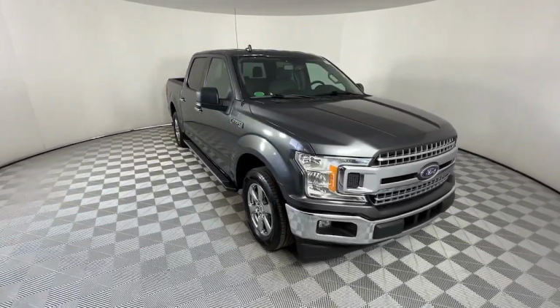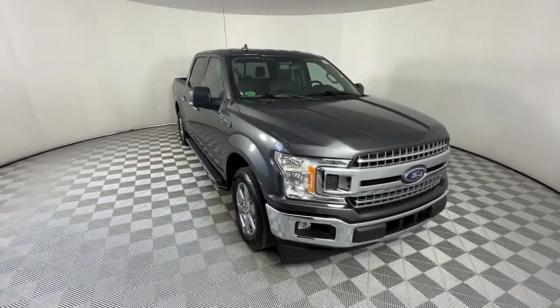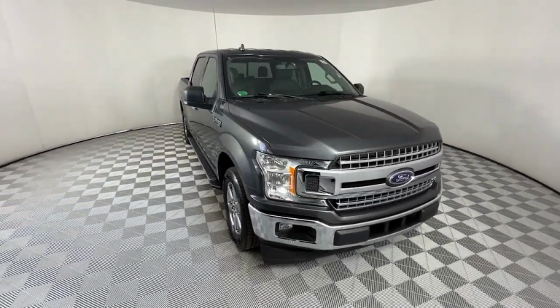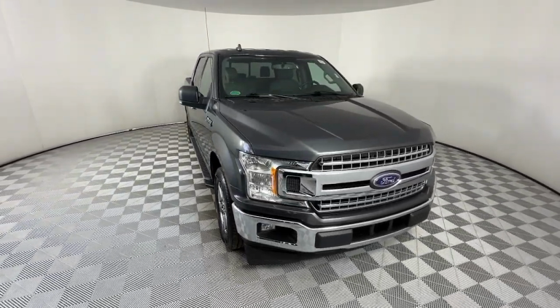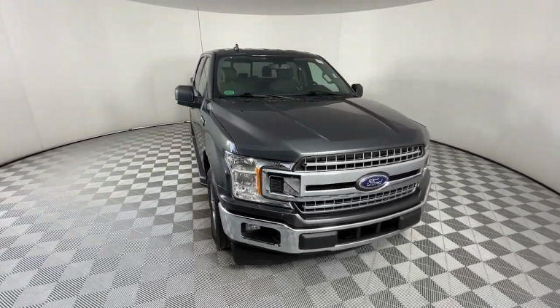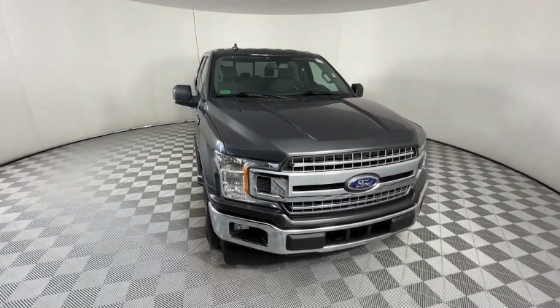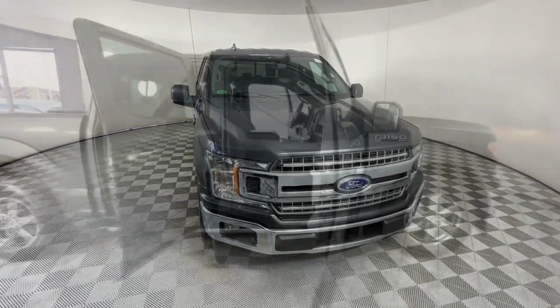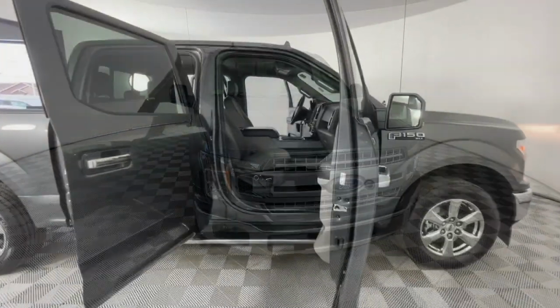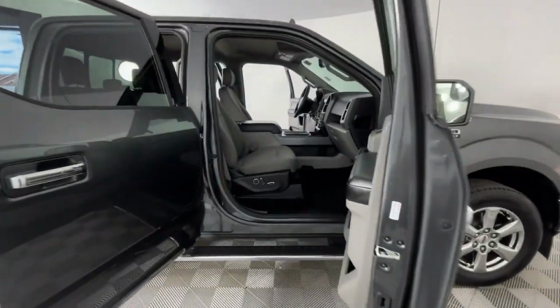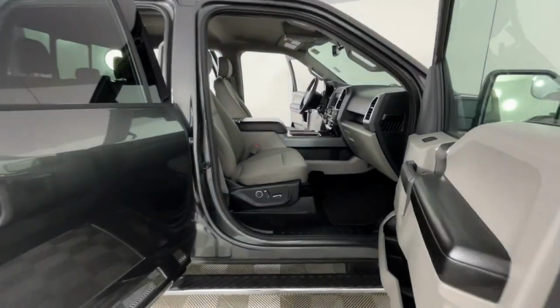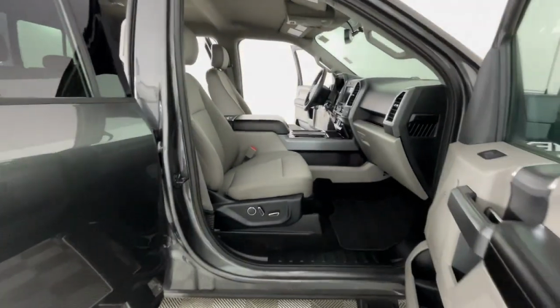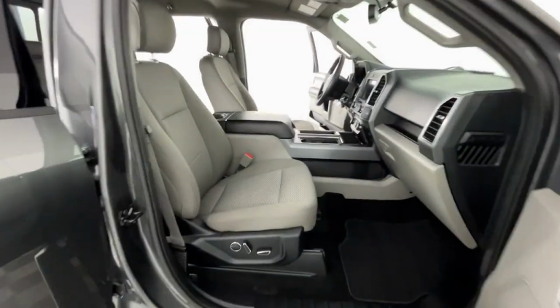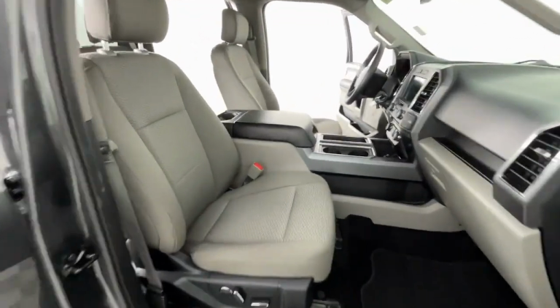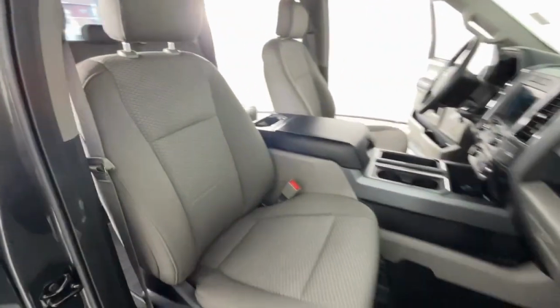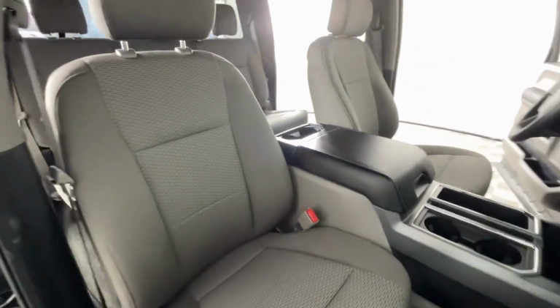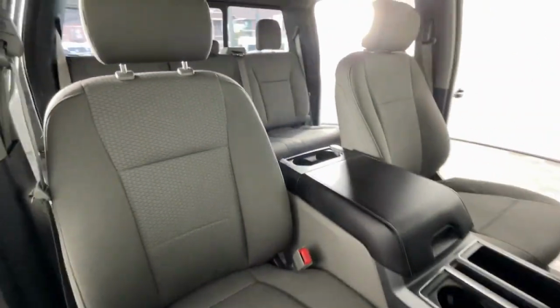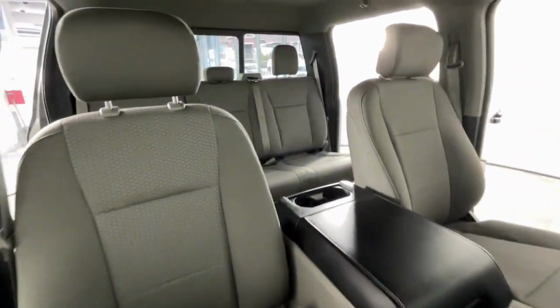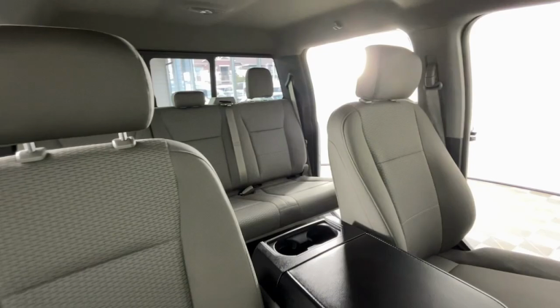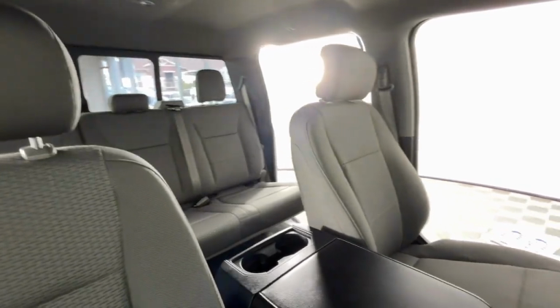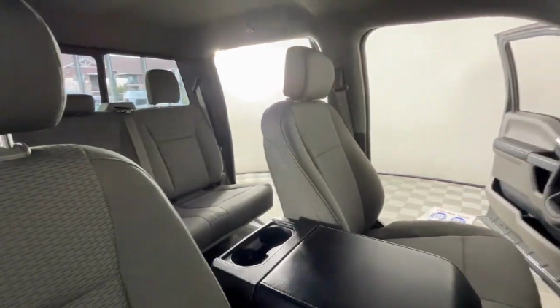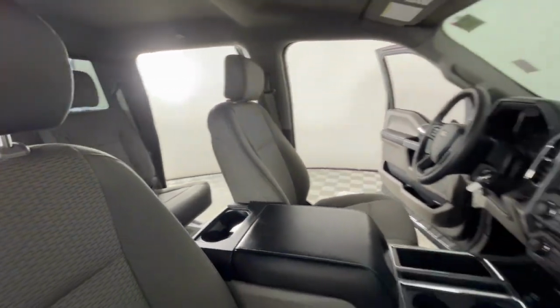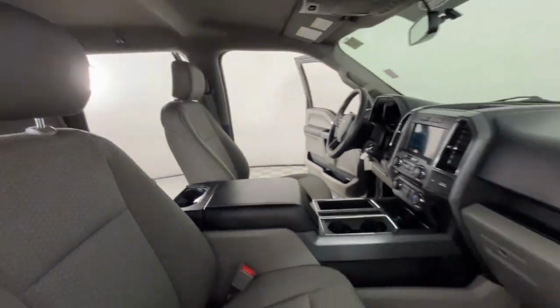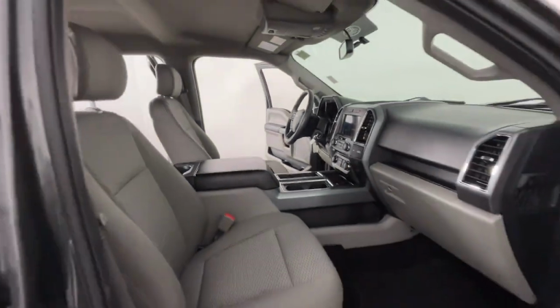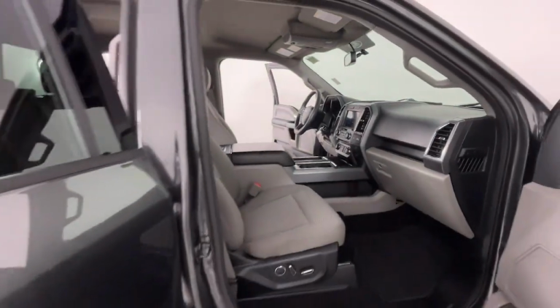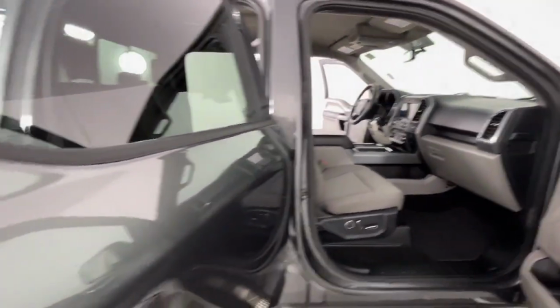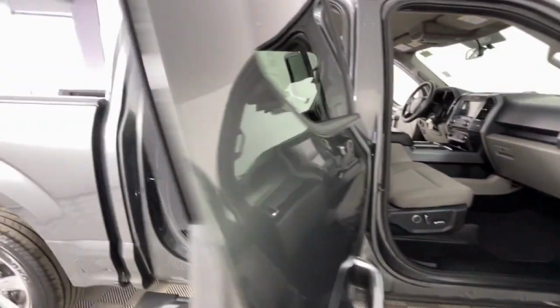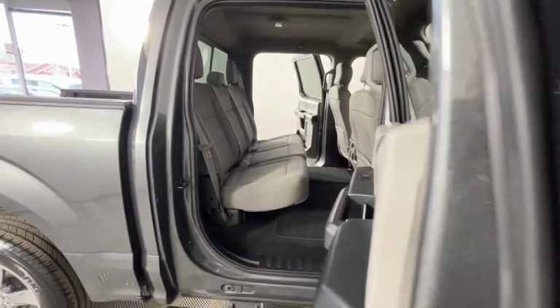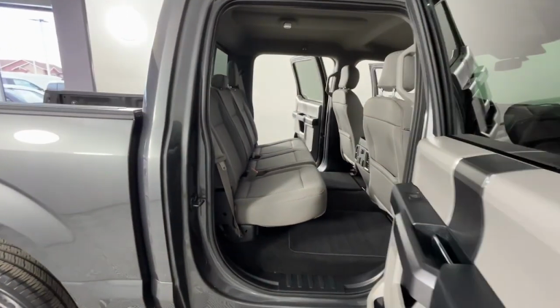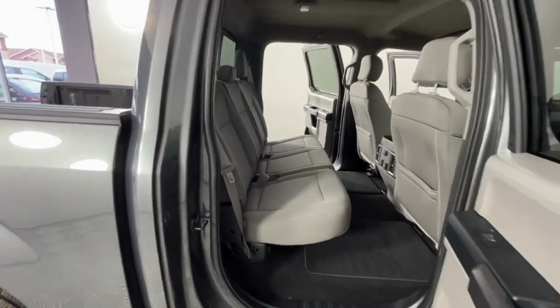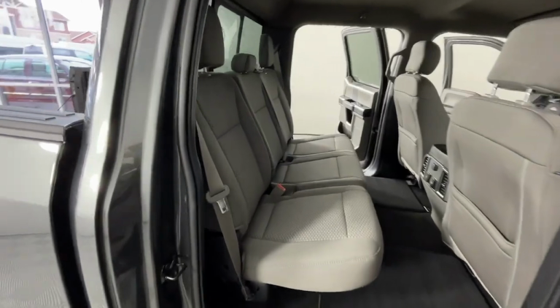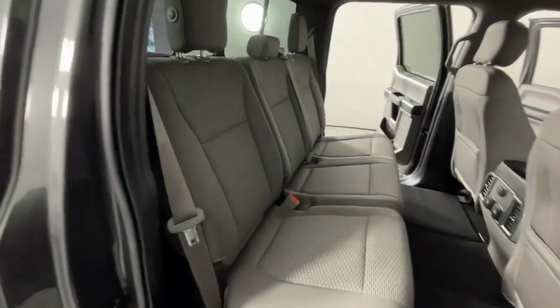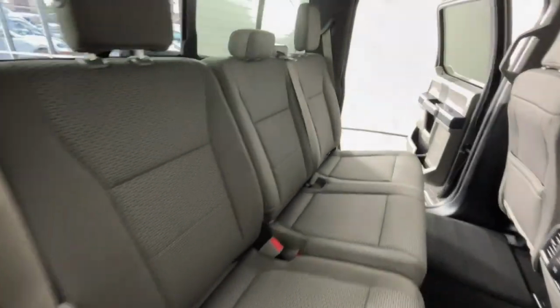Keyless entry, V6 cylinder engine, fog lamps, backup camera, Bluetooth connection, aluminum wheels, steering wheel audio controls, alarm, stability control, passenger adjustable lumbar.